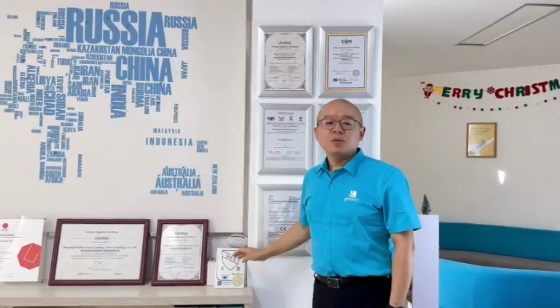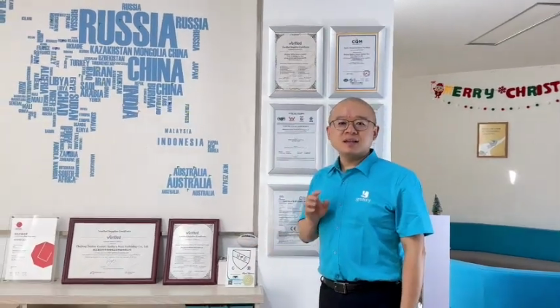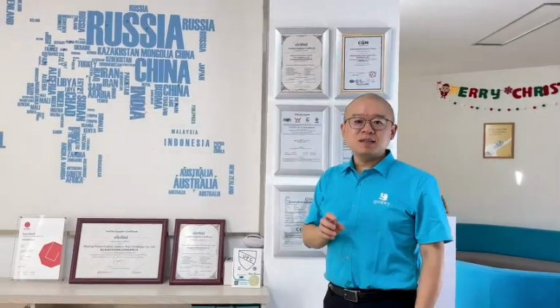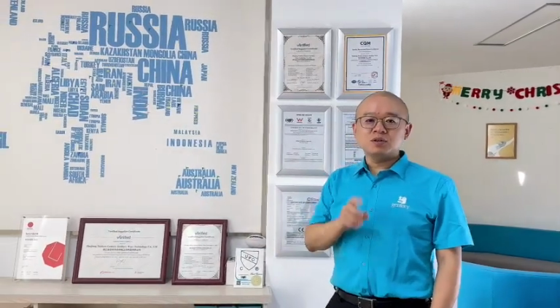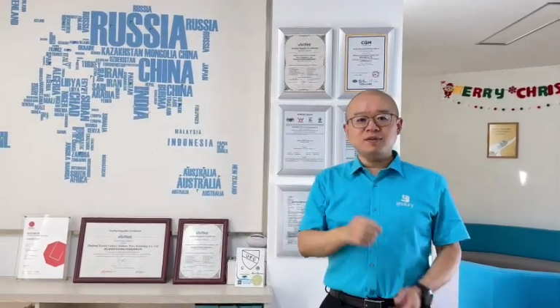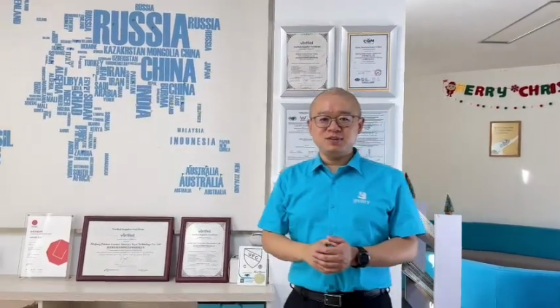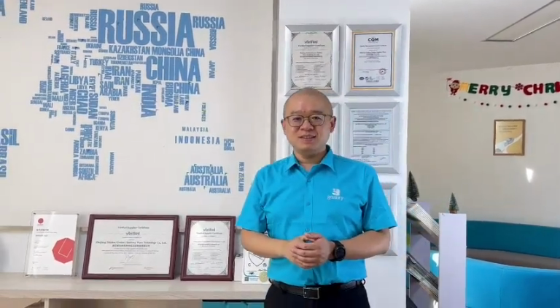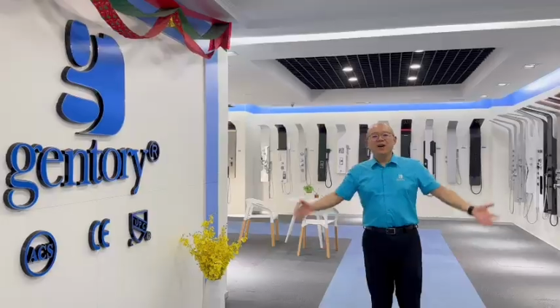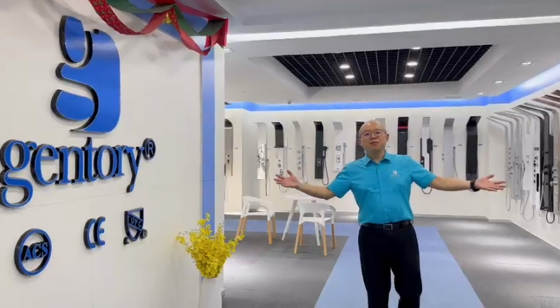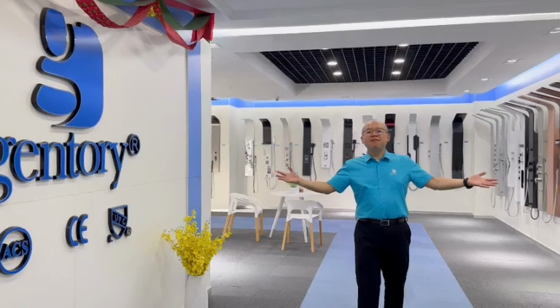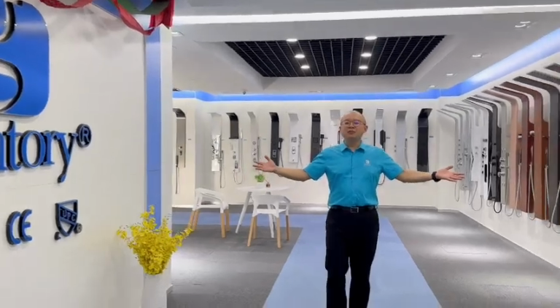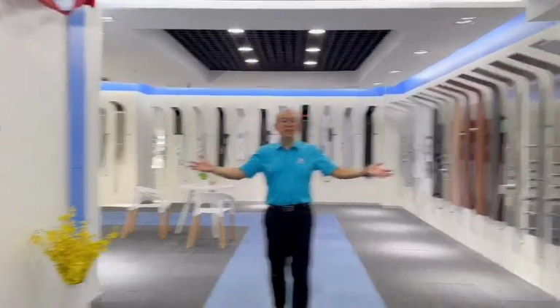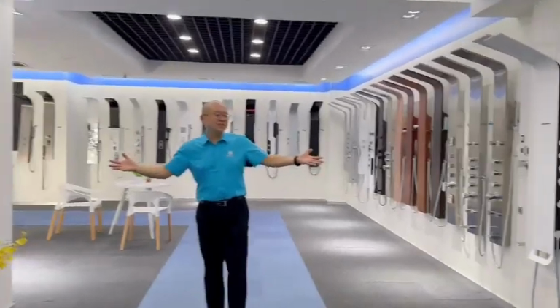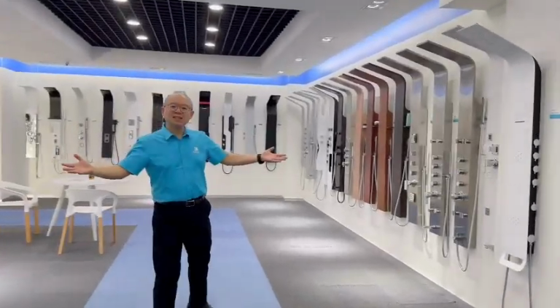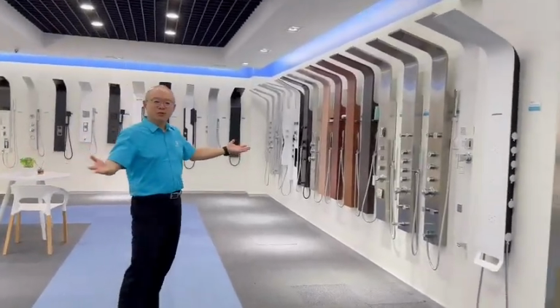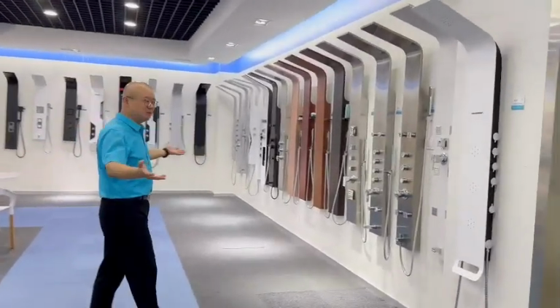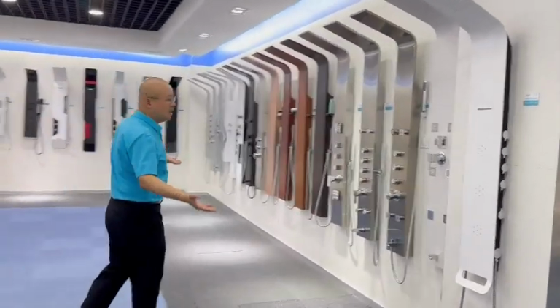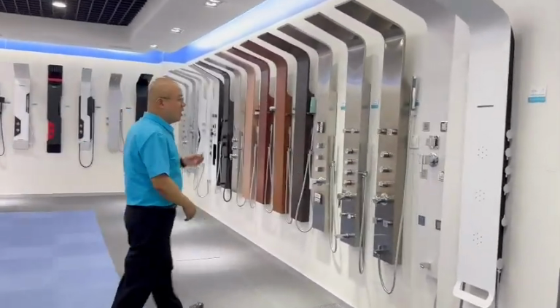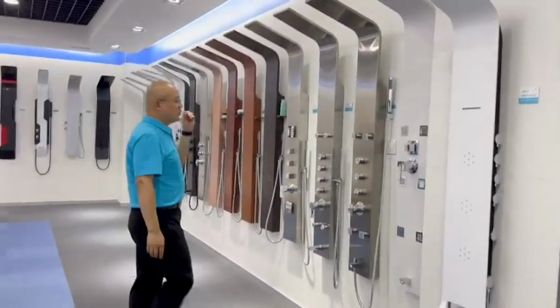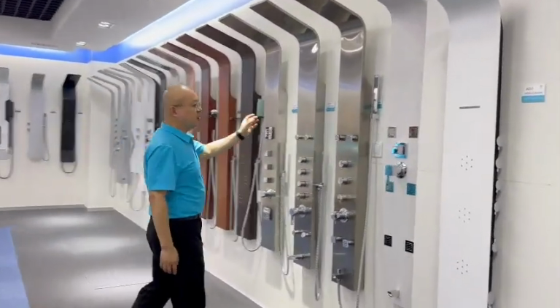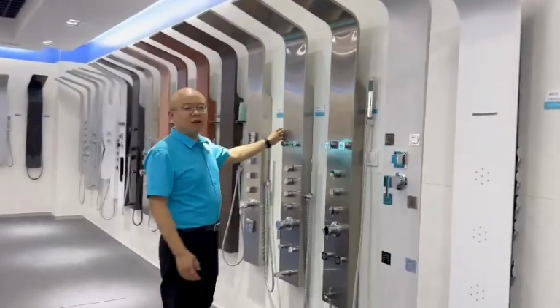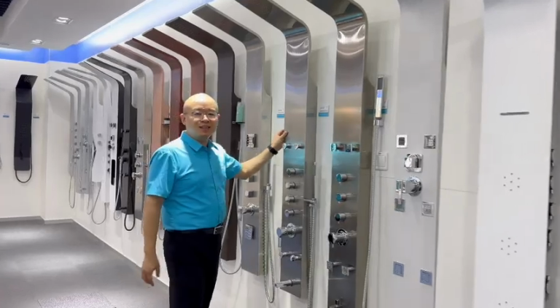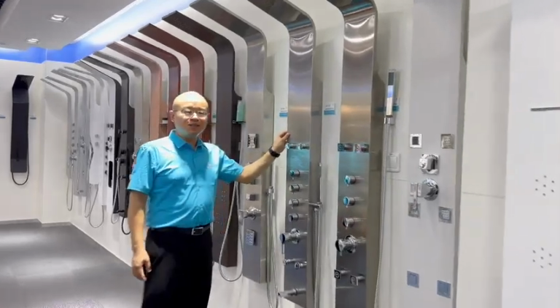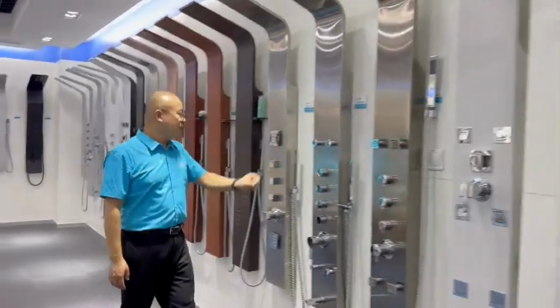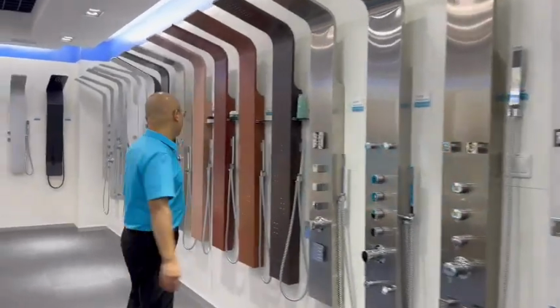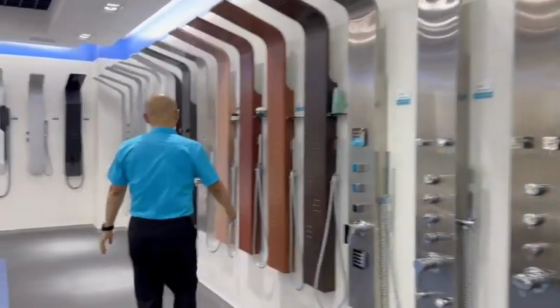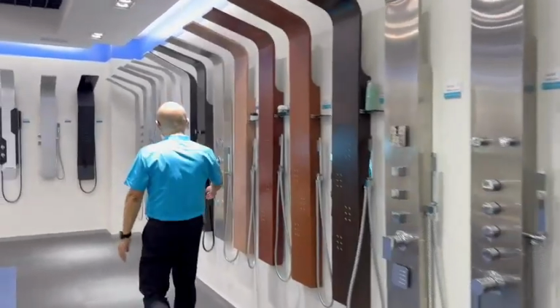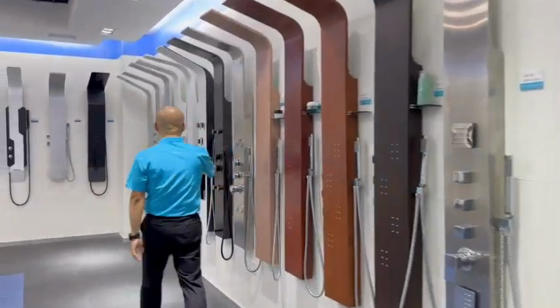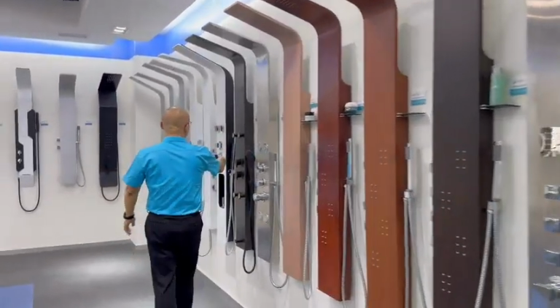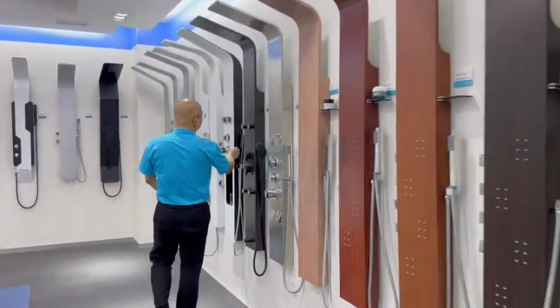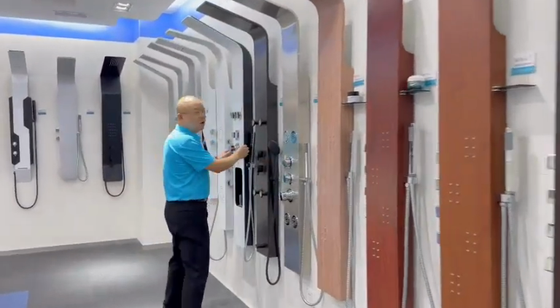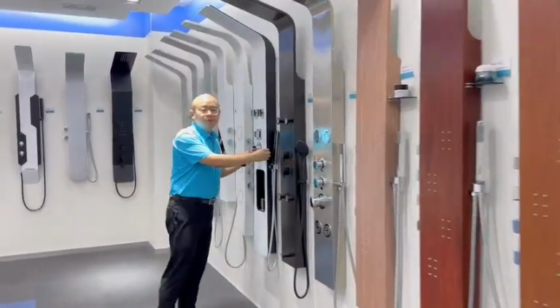We can customize models only for you. We have more than 500 different designs in our showroom. We use 304 stainless steel, and we can also use a new alloy as an option for you.